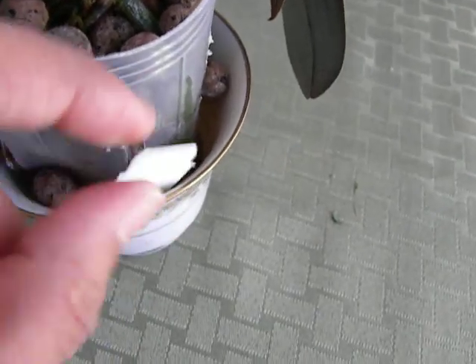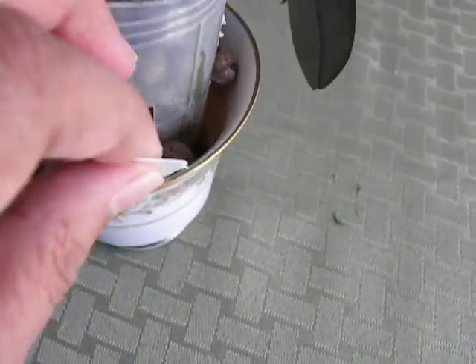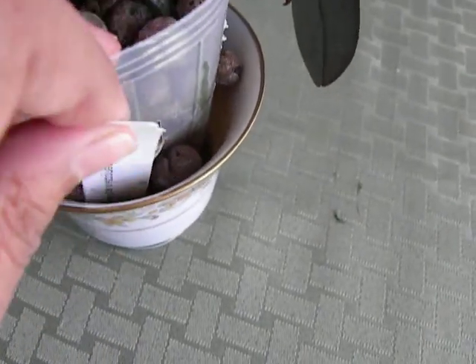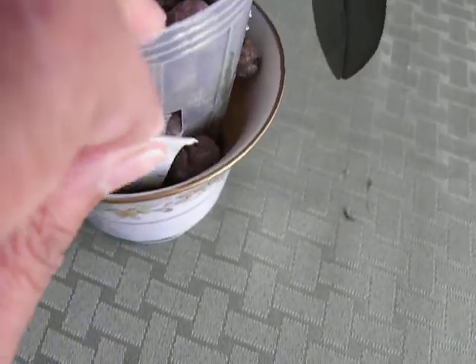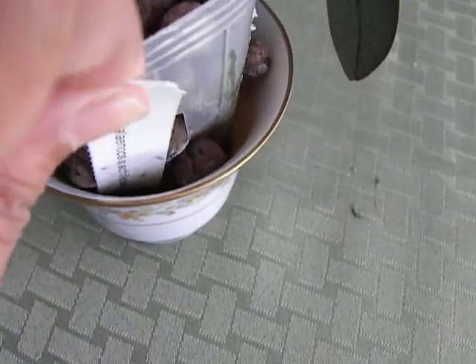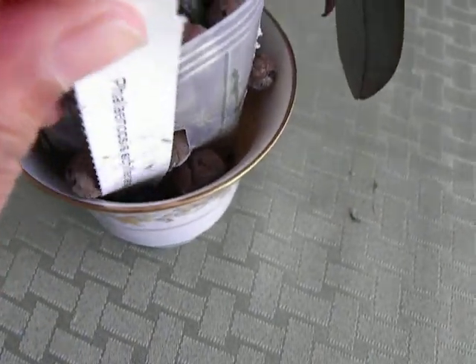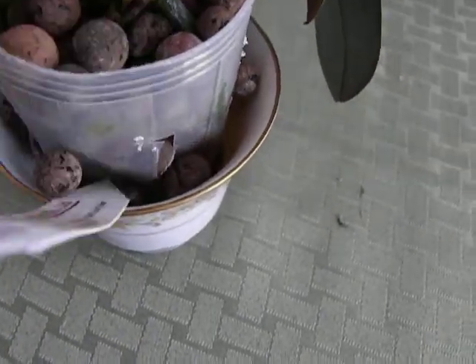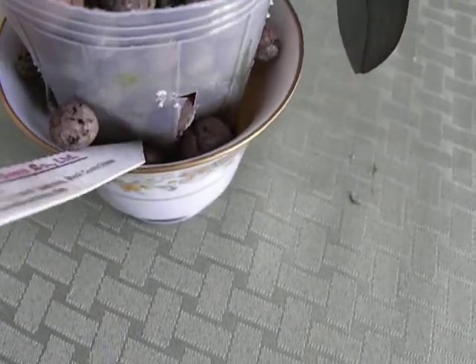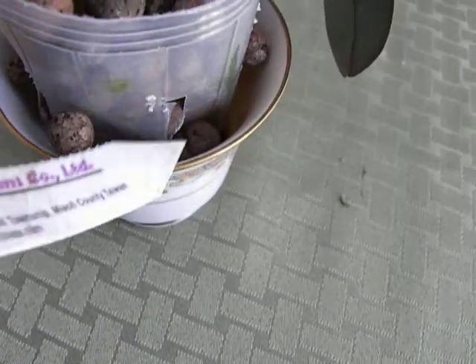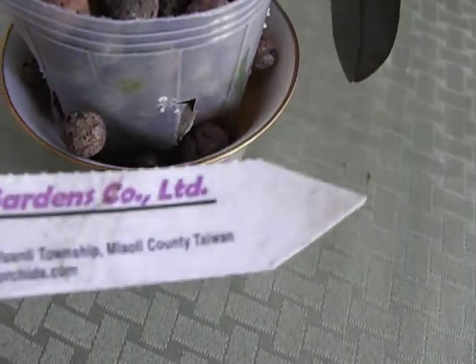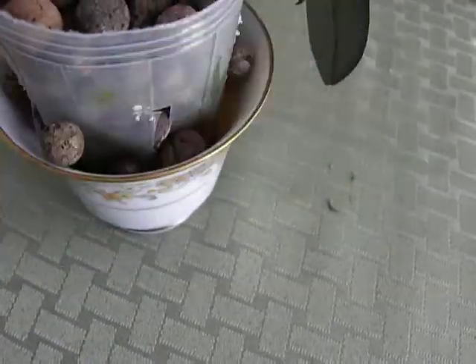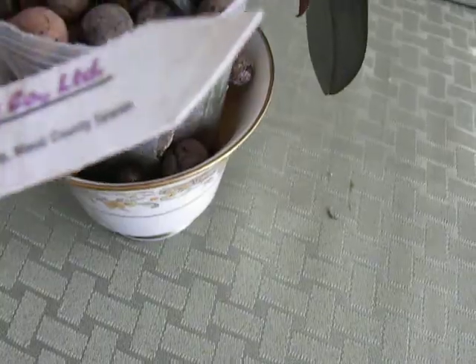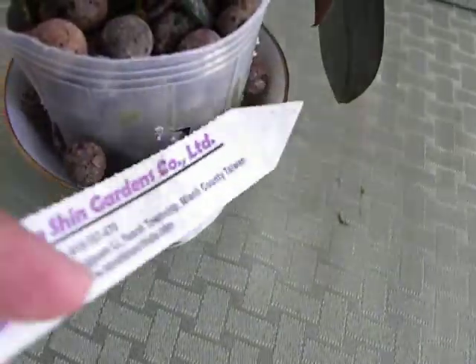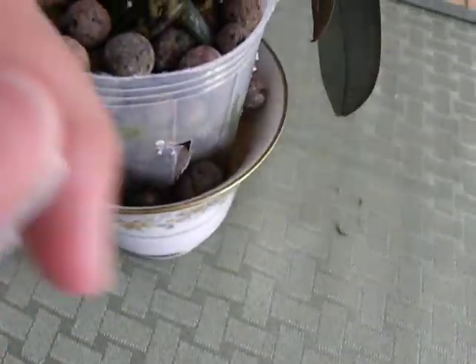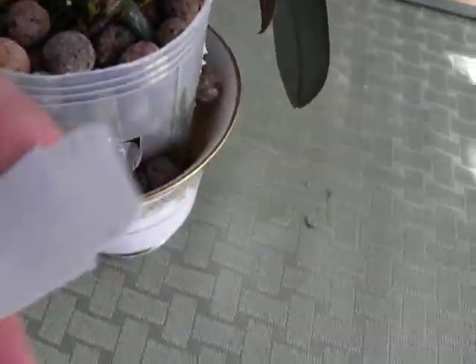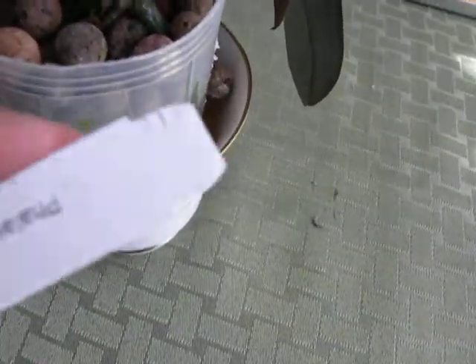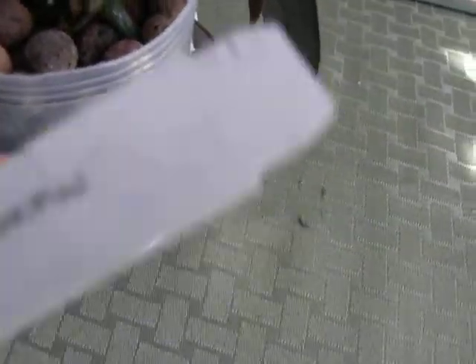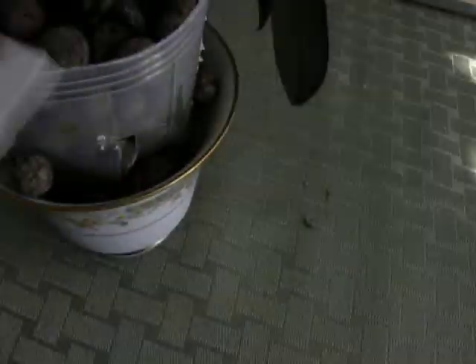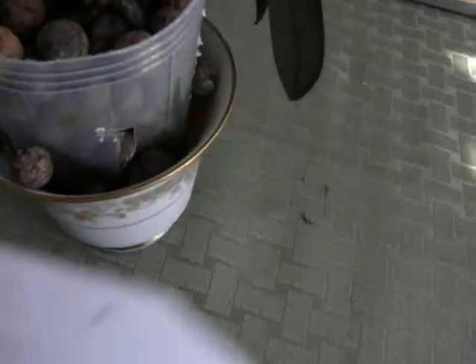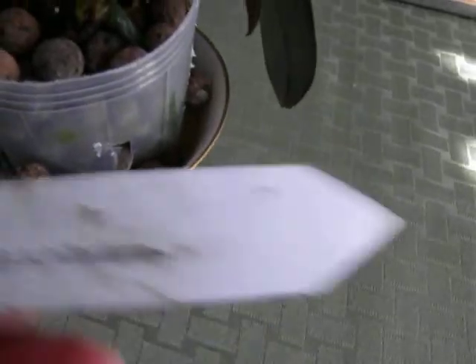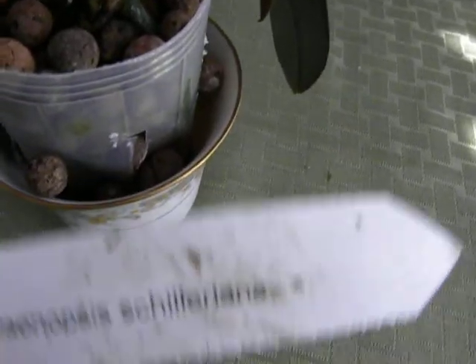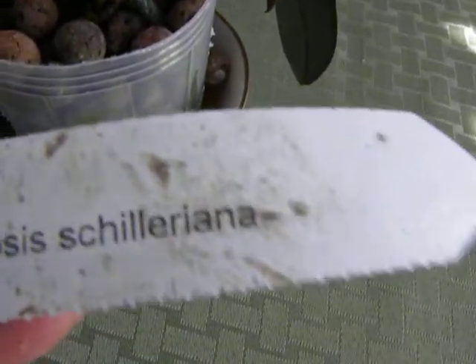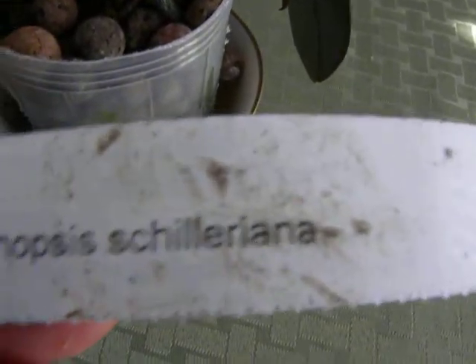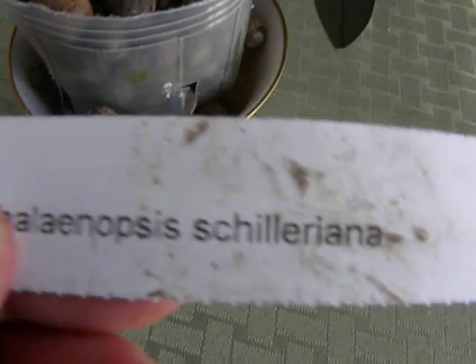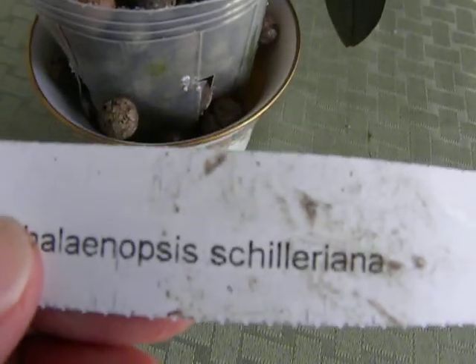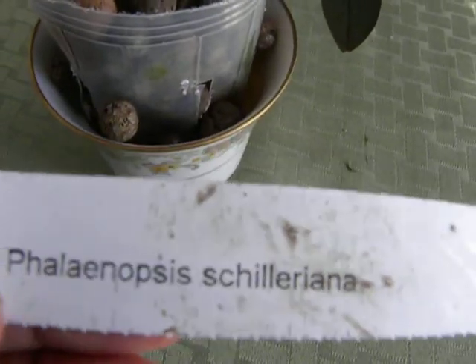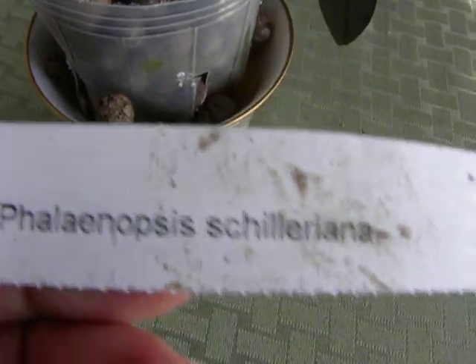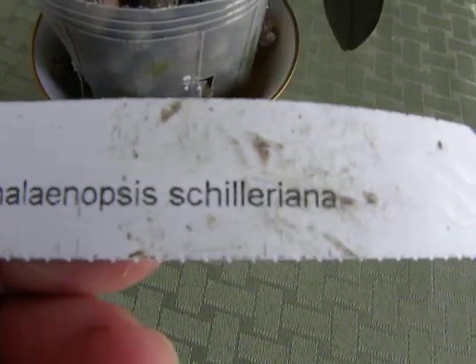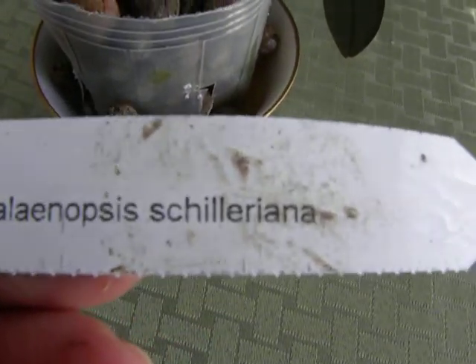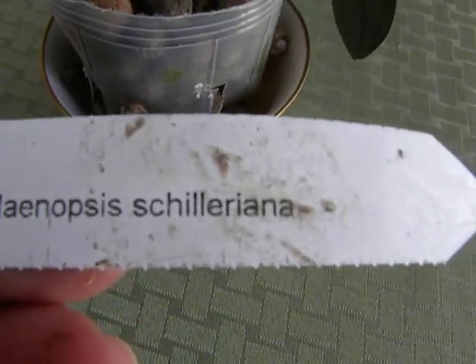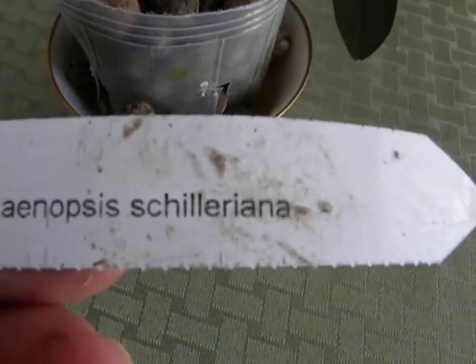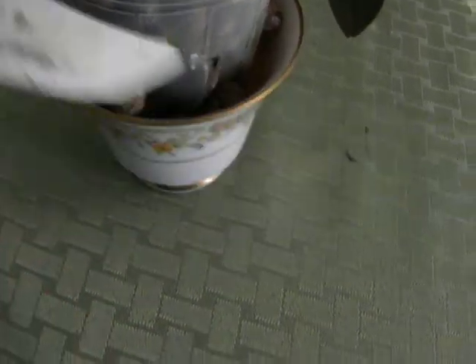Here is the name of the plant — that's it, Phalaenopsis Schilleriana.